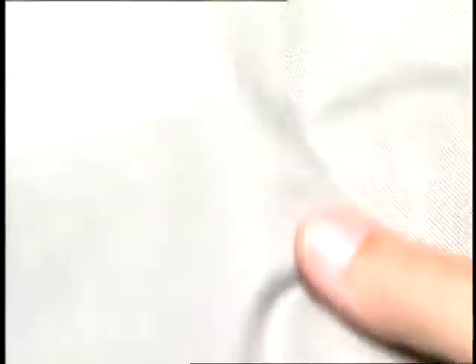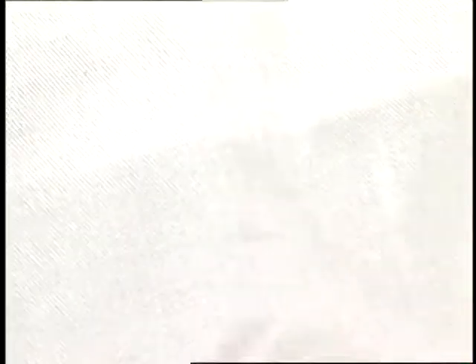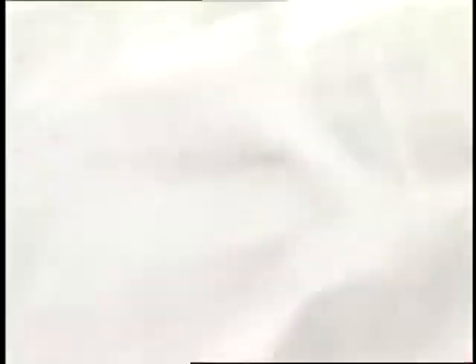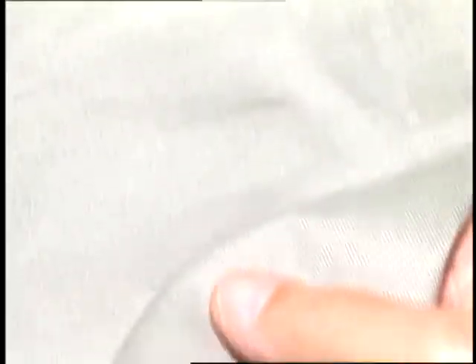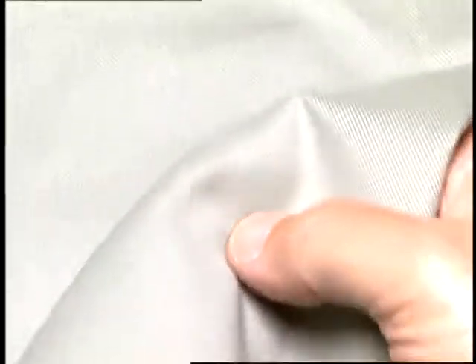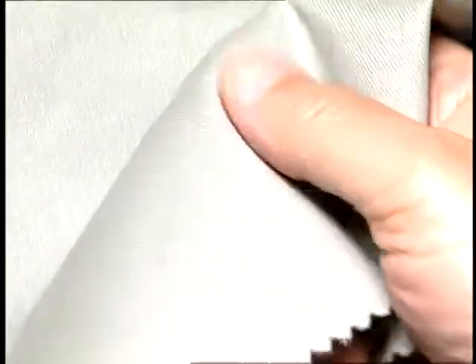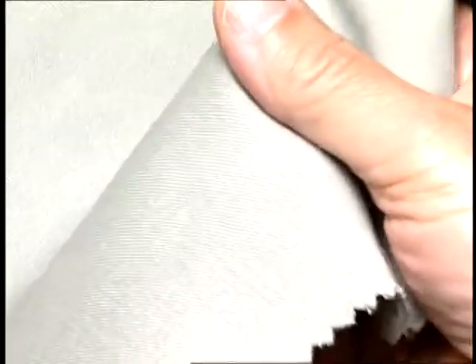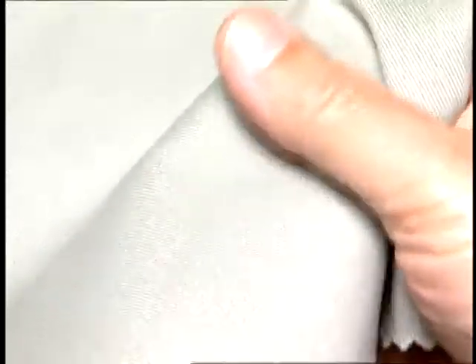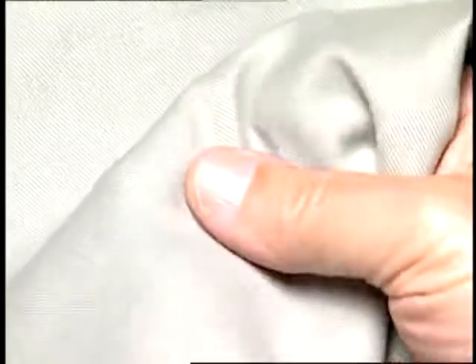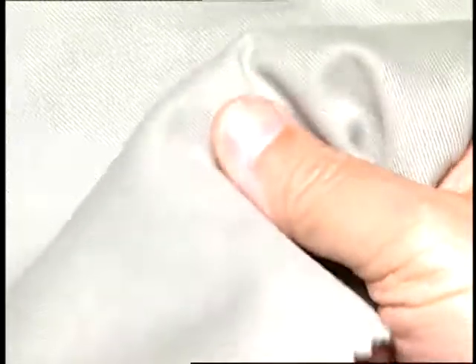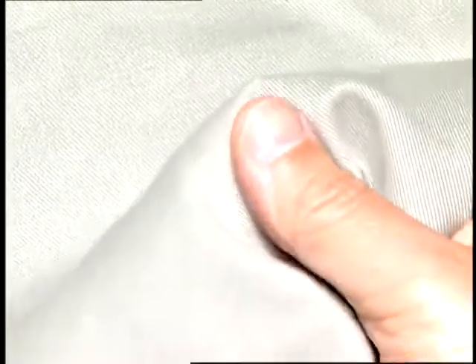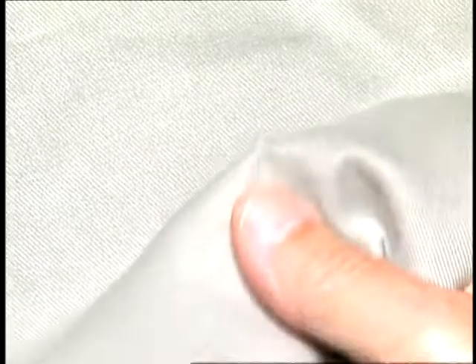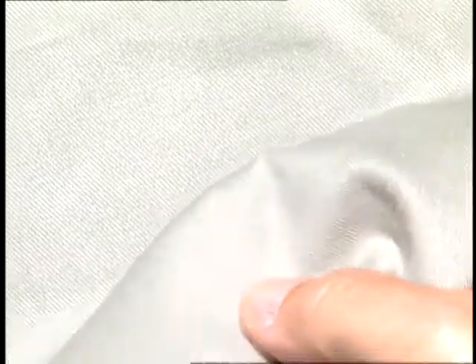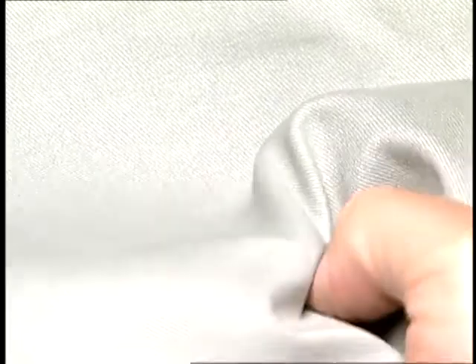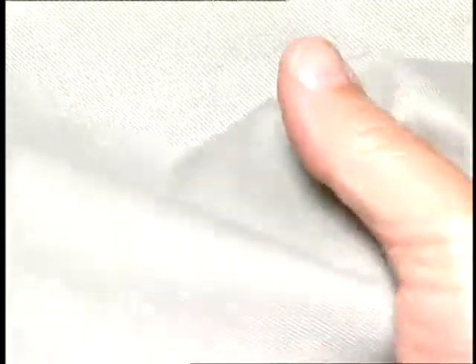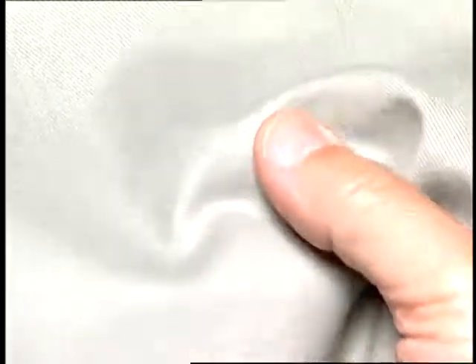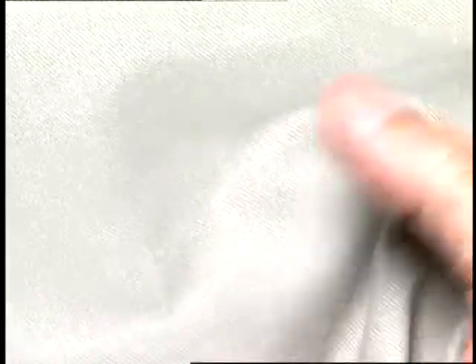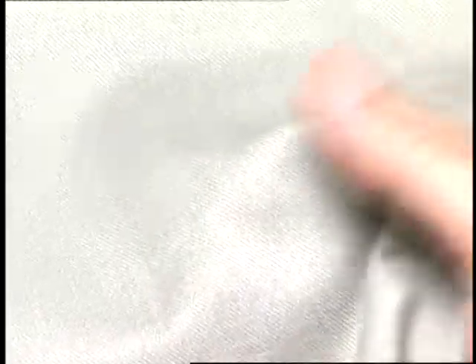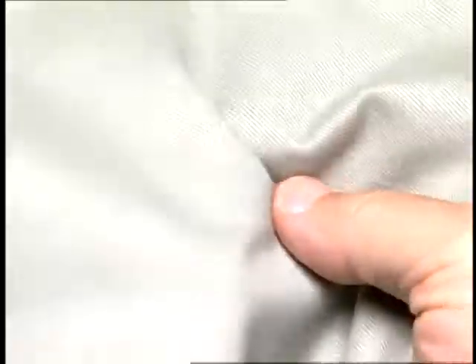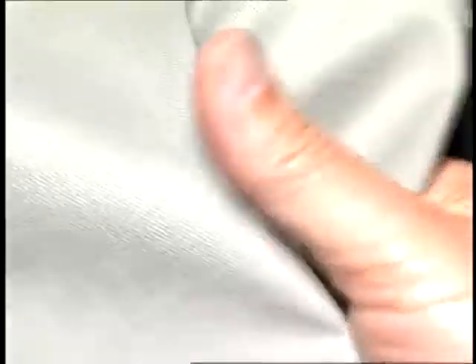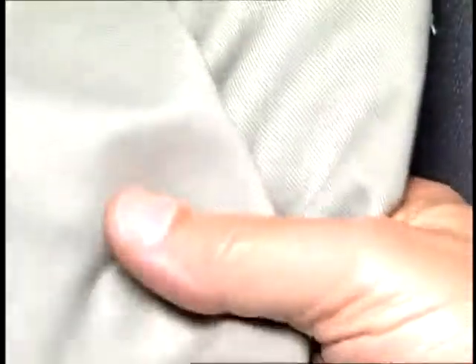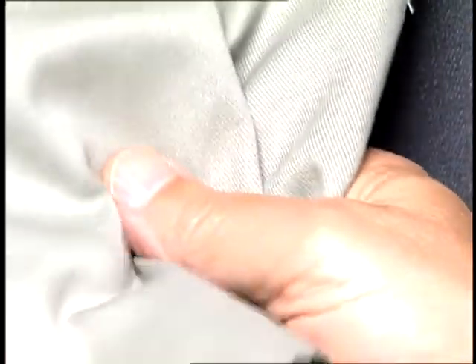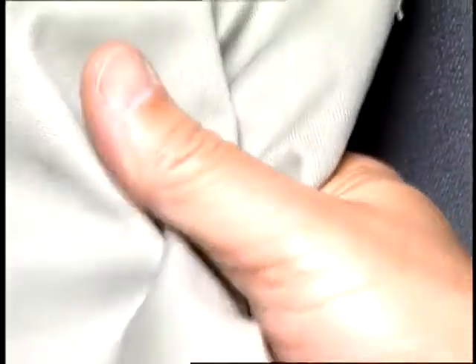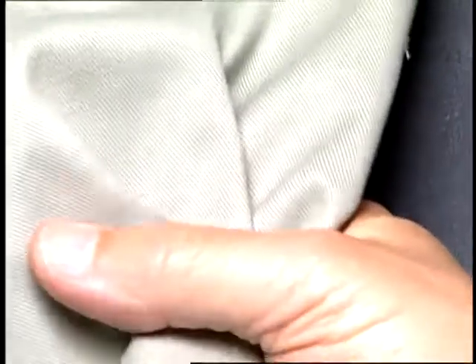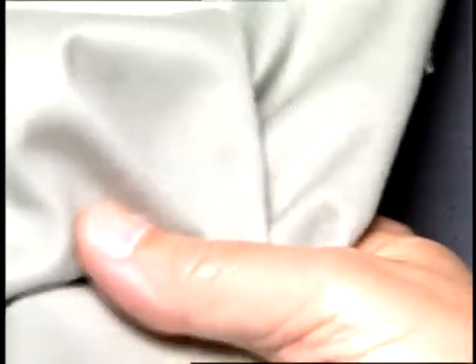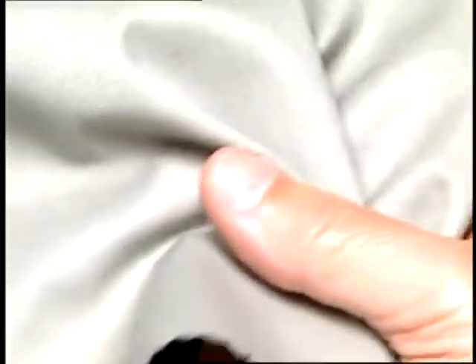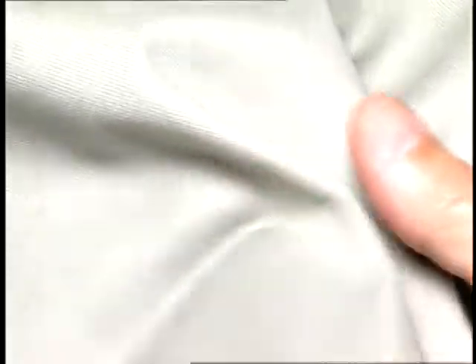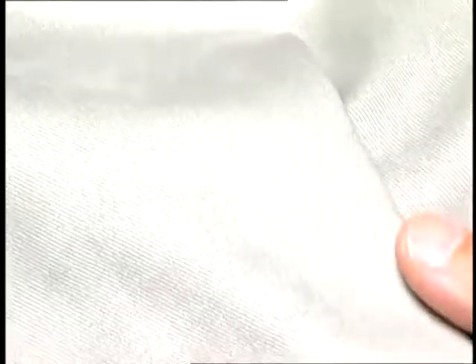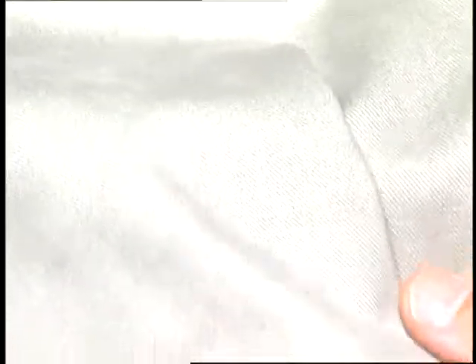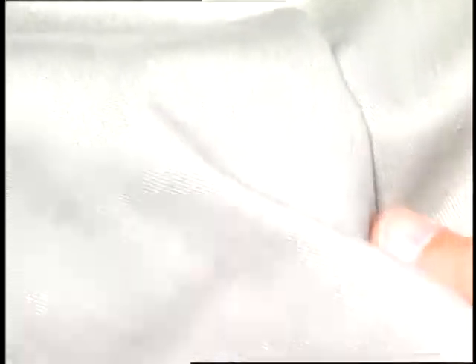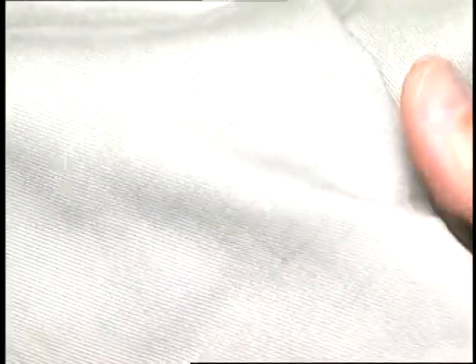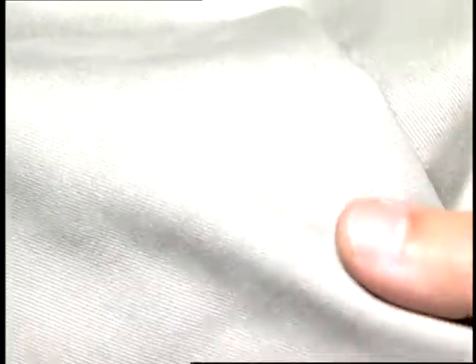Finishing processes can change the appearance of the fabric, the performance or serviceability, and in most cases, the hand. You can change the hand of a fabric by applying either softeners or hand builders.